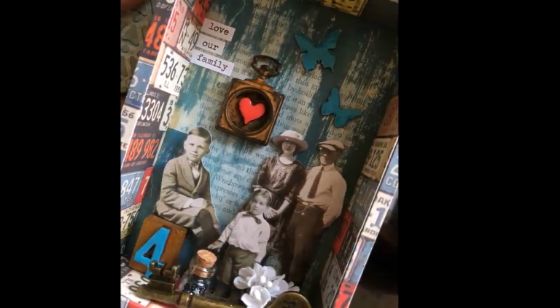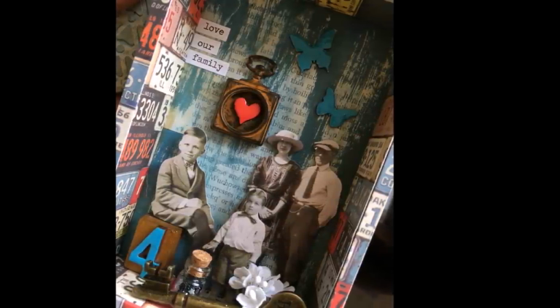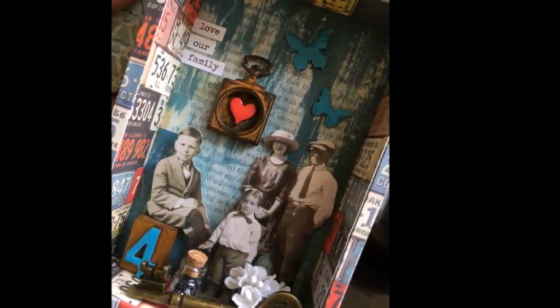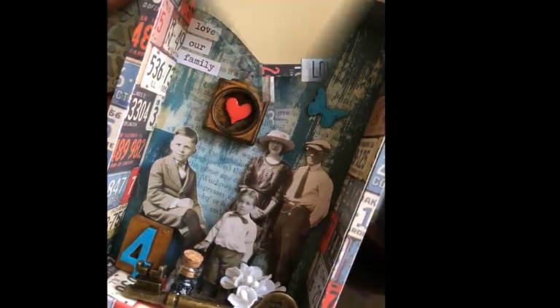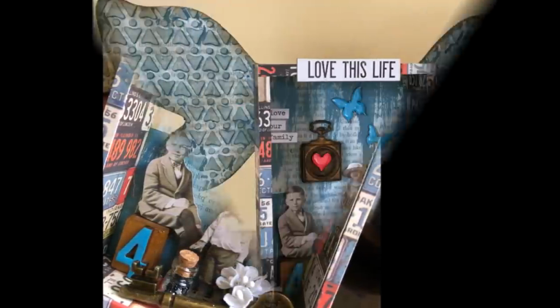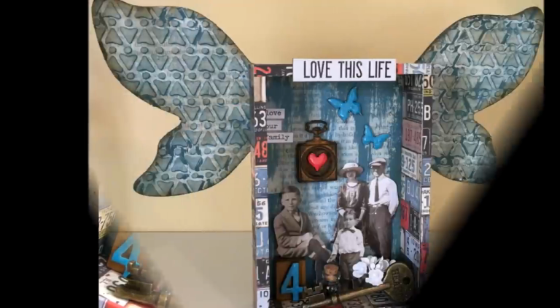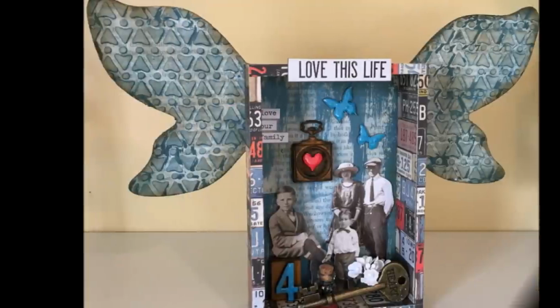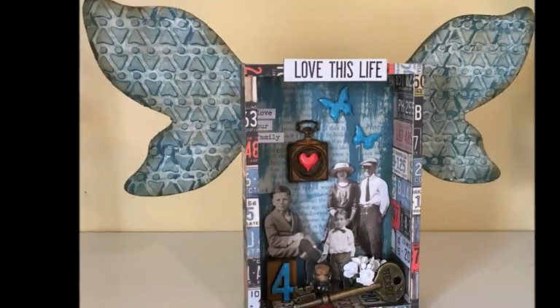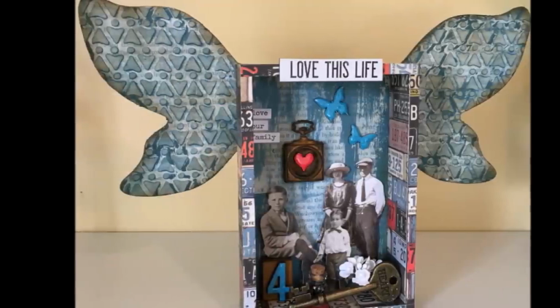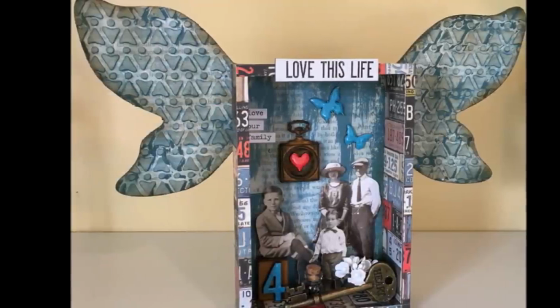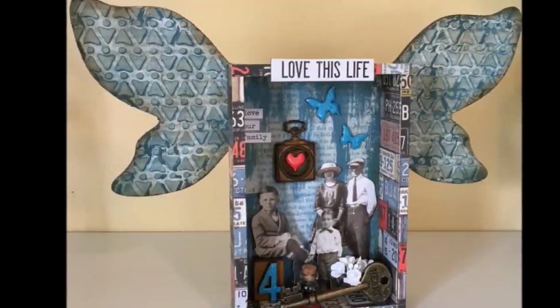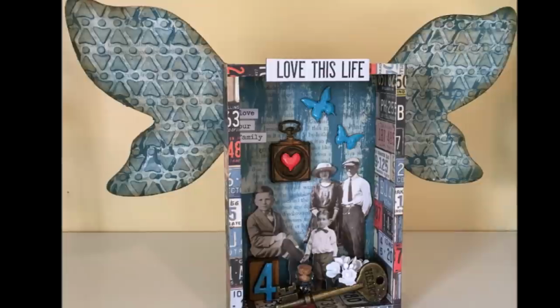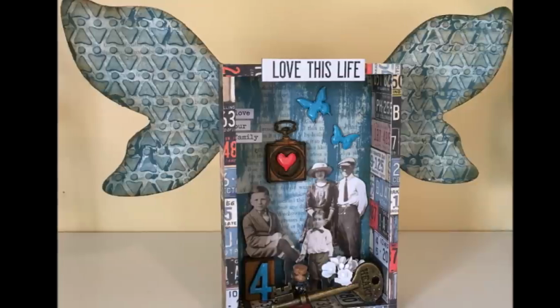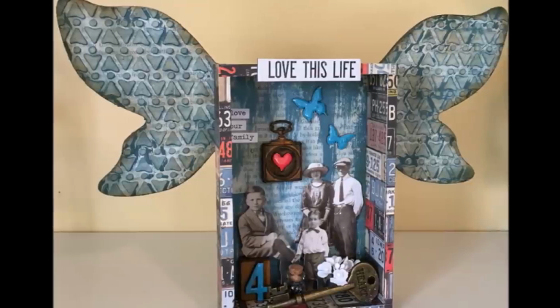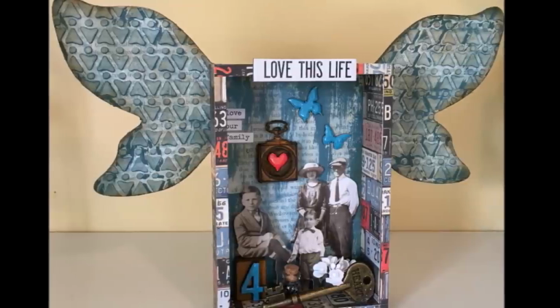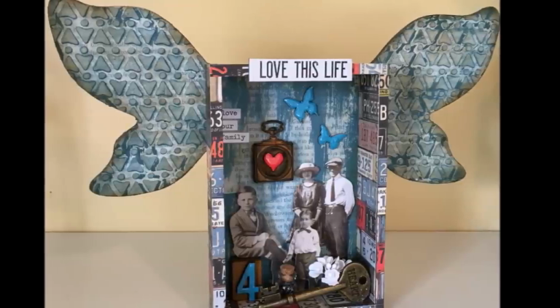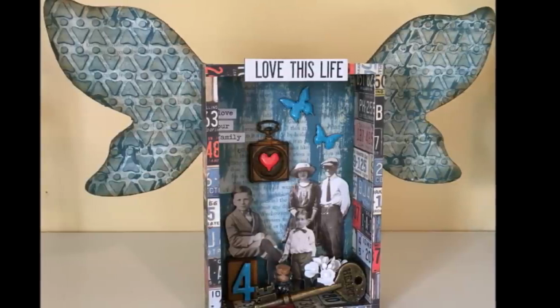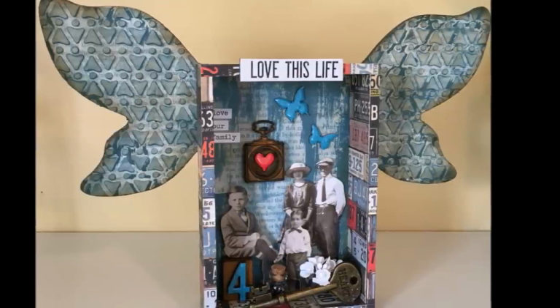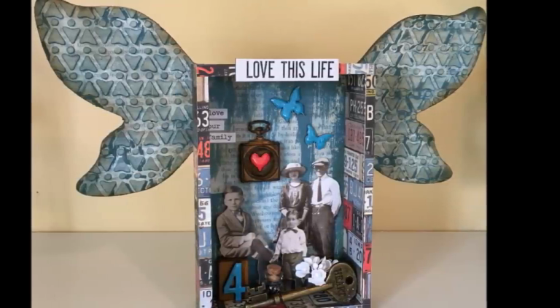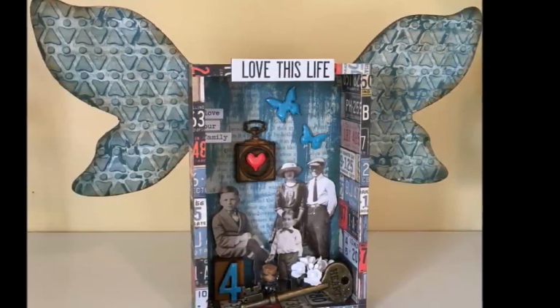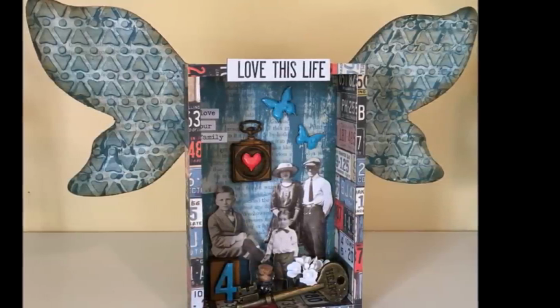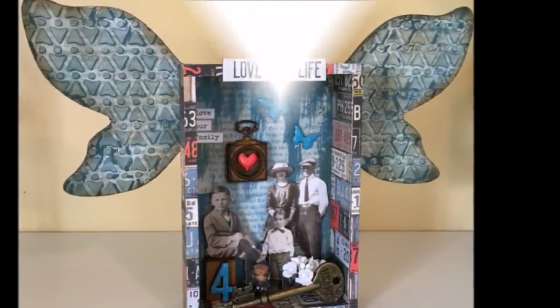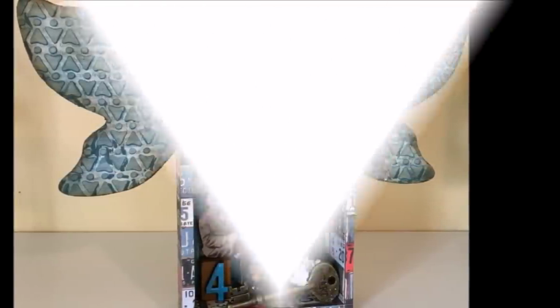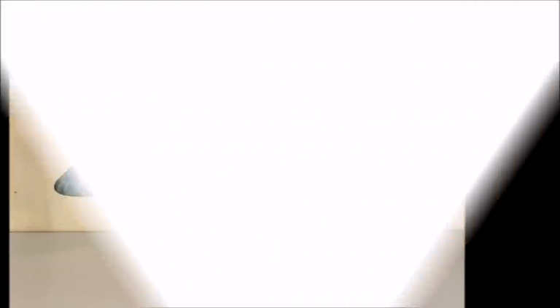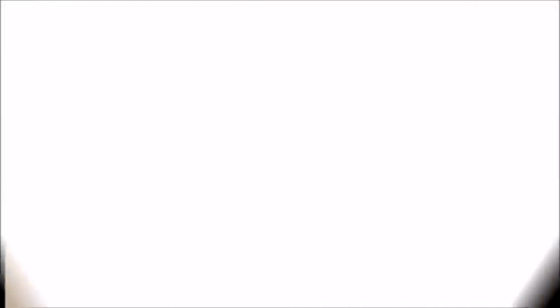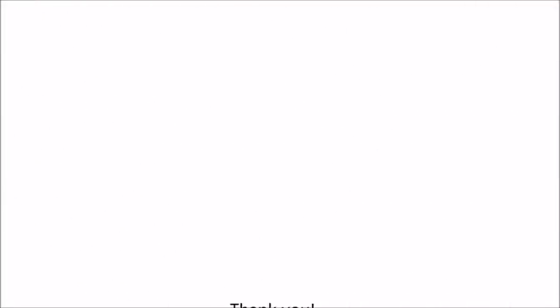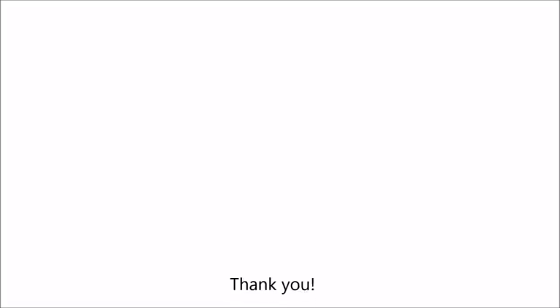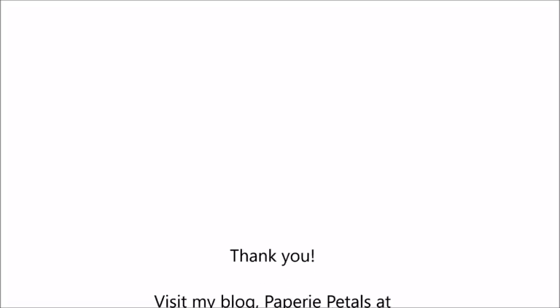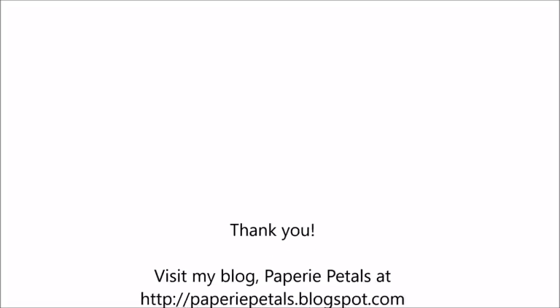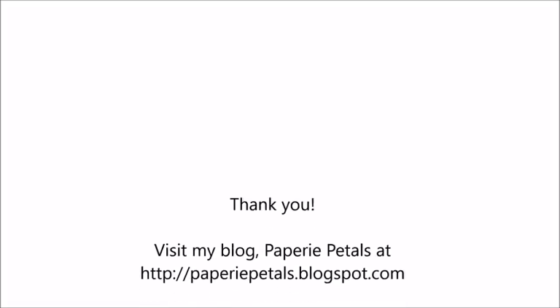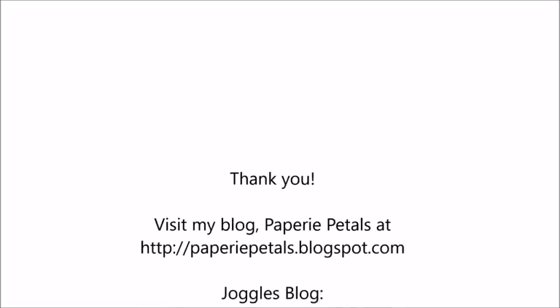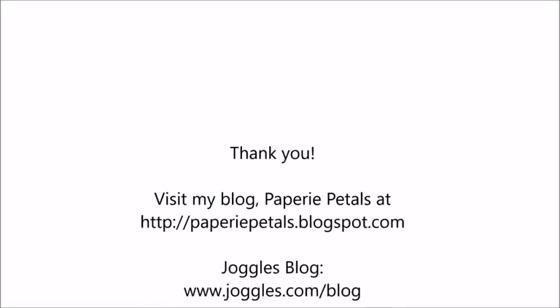This was such a fun project to create. I hope you check out these shrines and visit the Joggles blog for more photos and details. Thanks so much. Happy crafting!